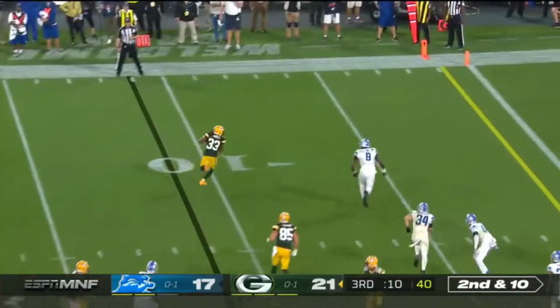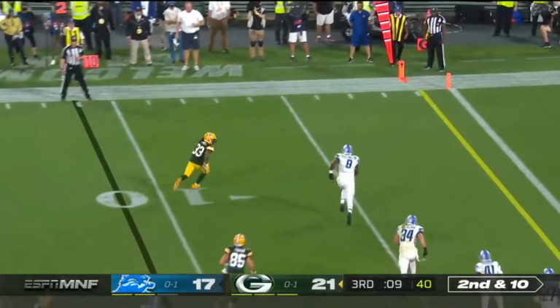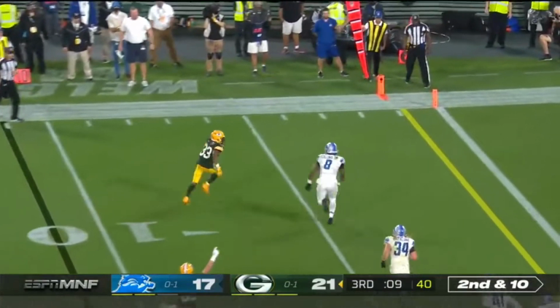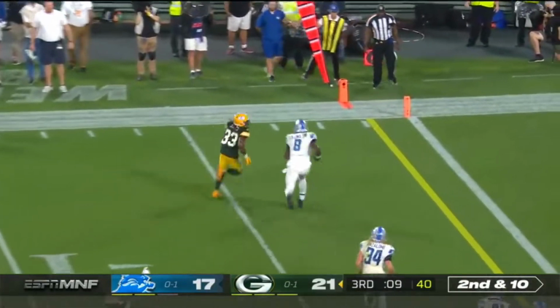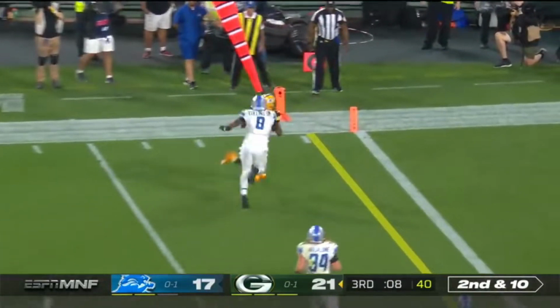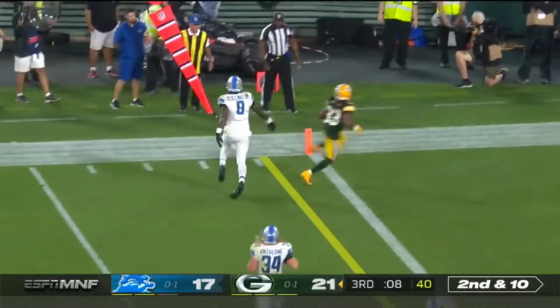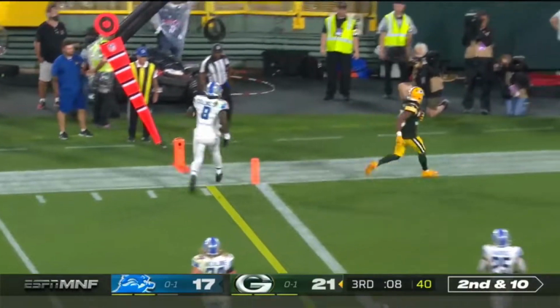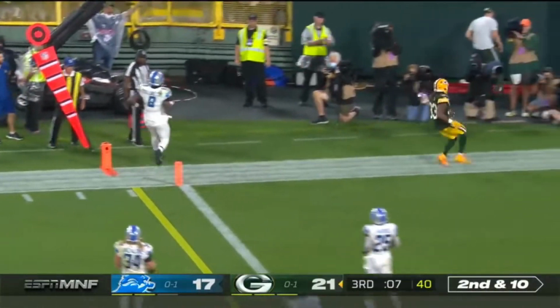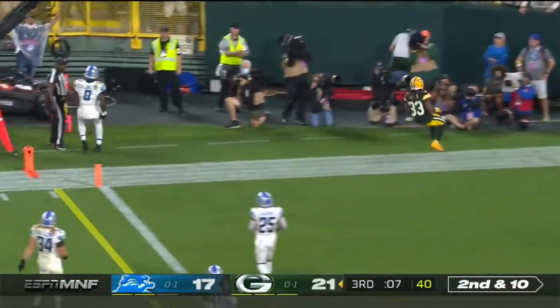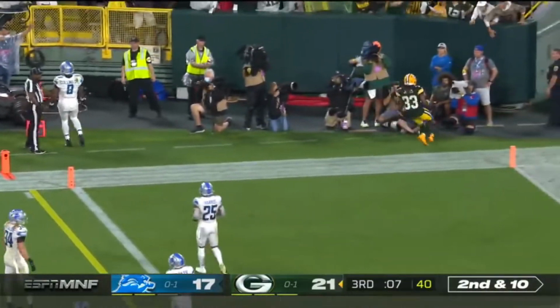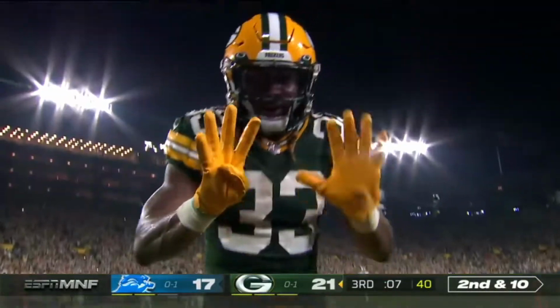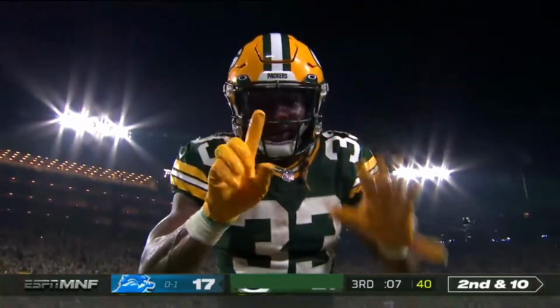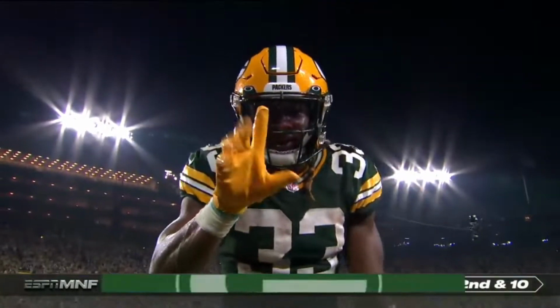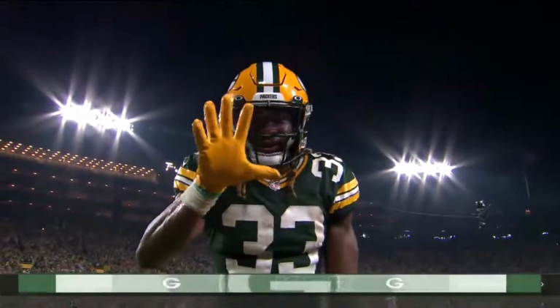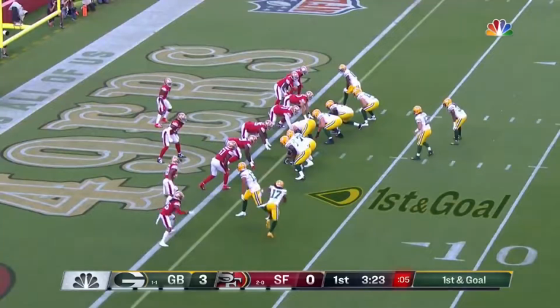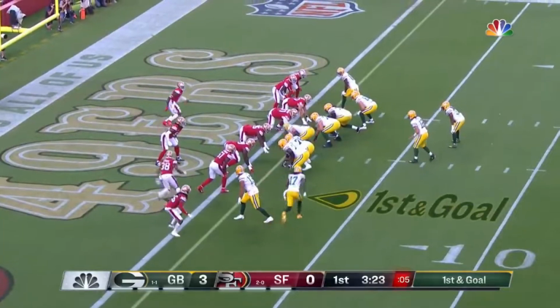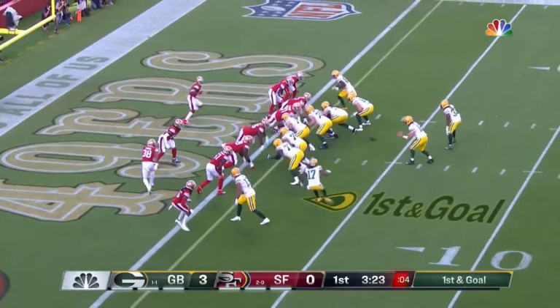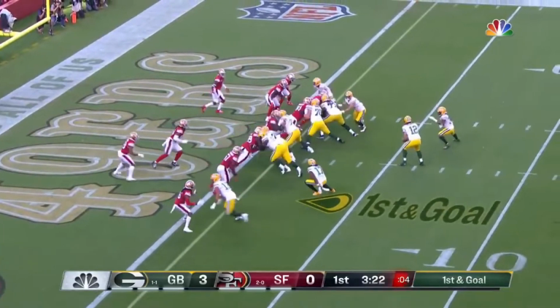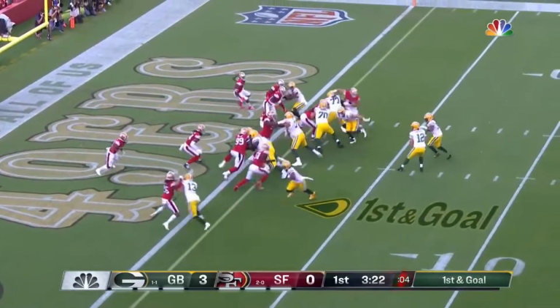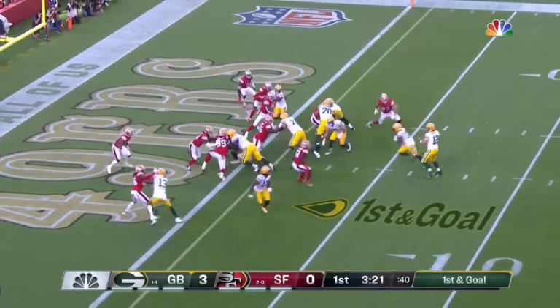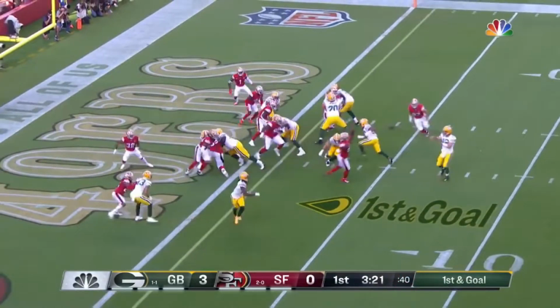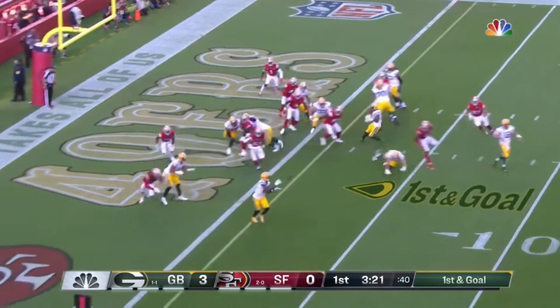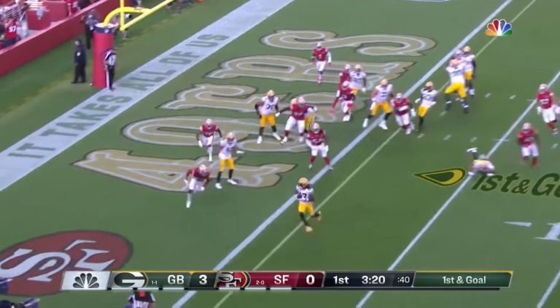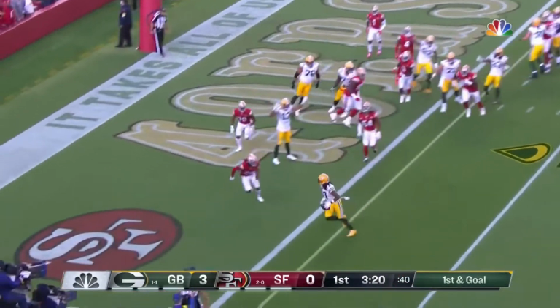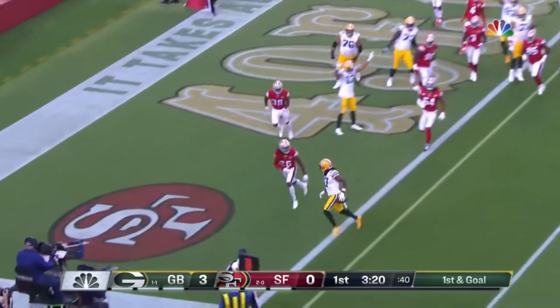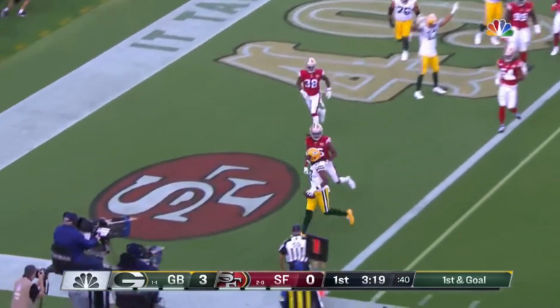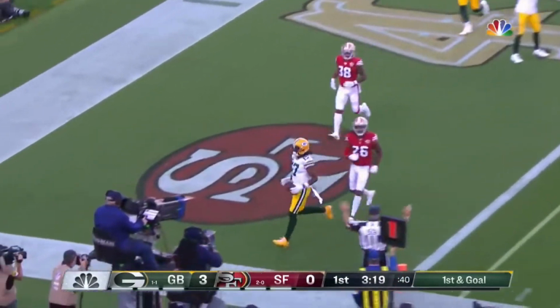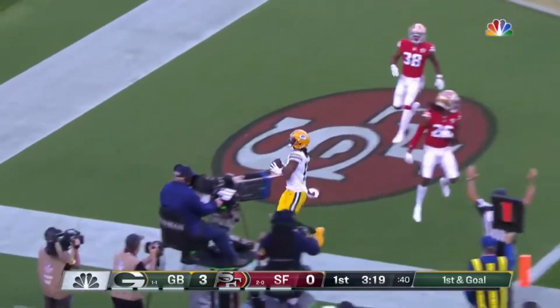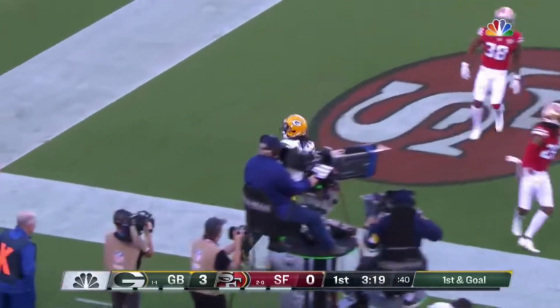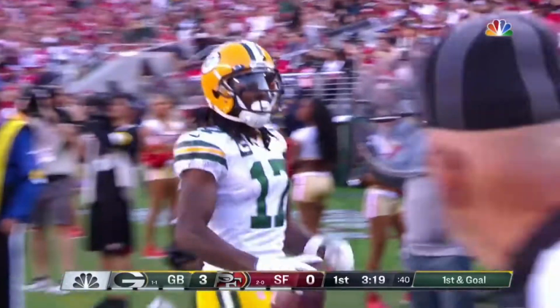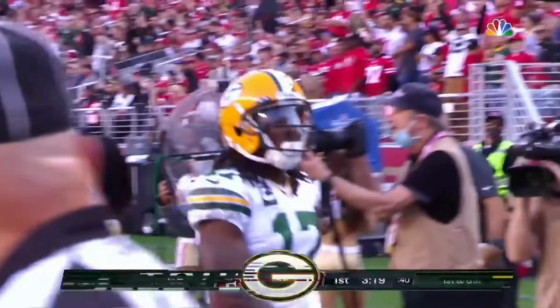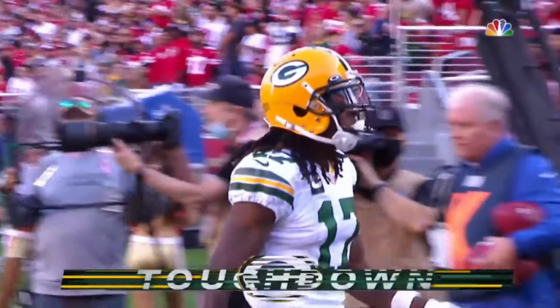Rogers with Jones floating out of the backfield and dancing in the end zone. Fake in the throw. Touchdown. Made it look so easy.